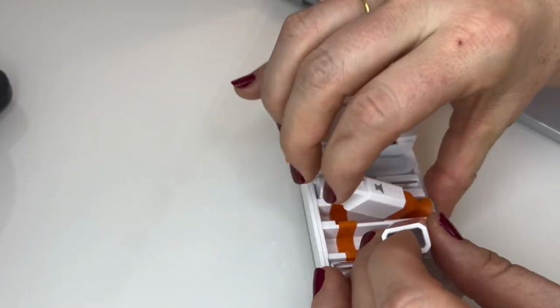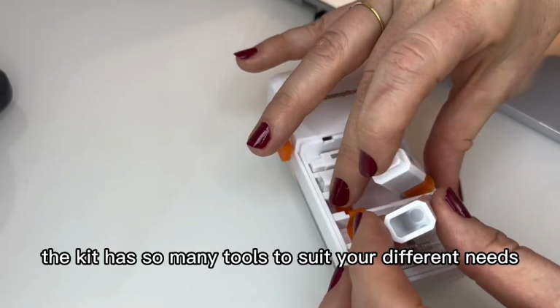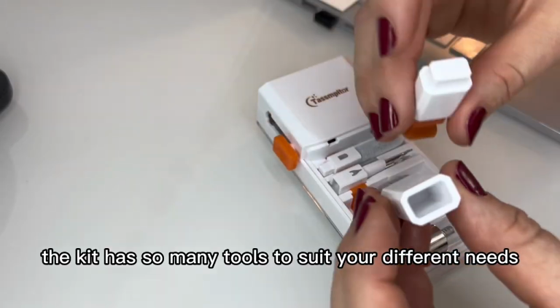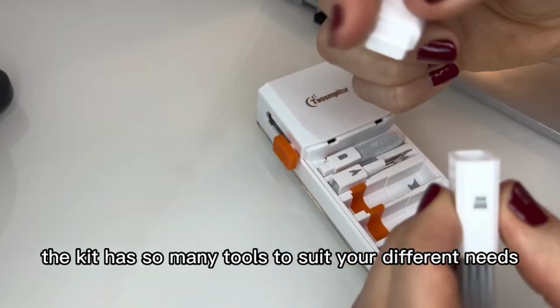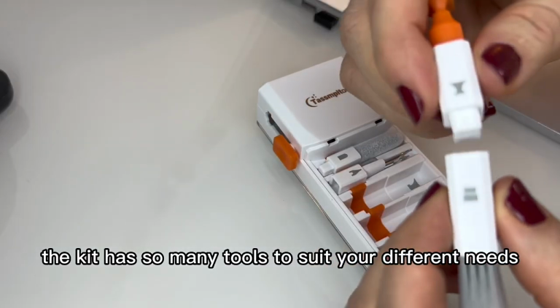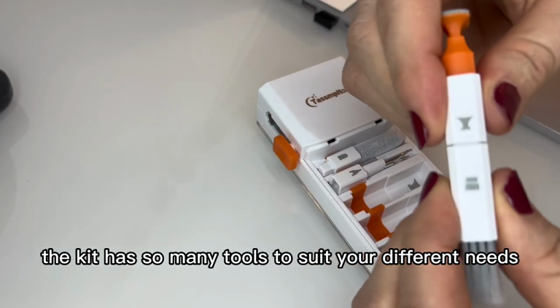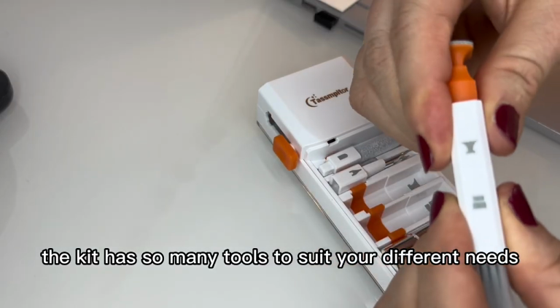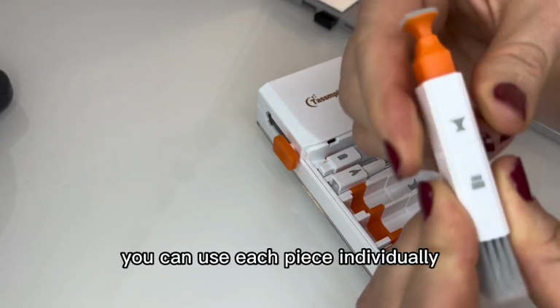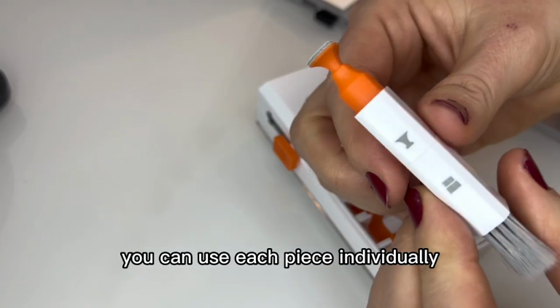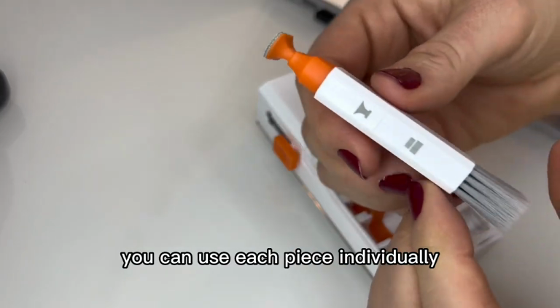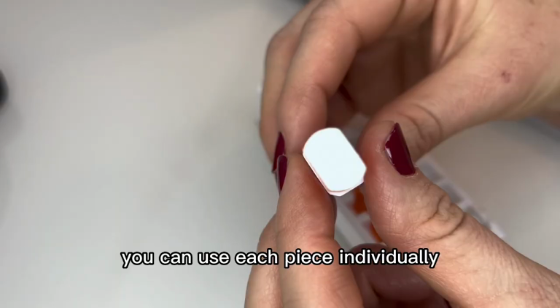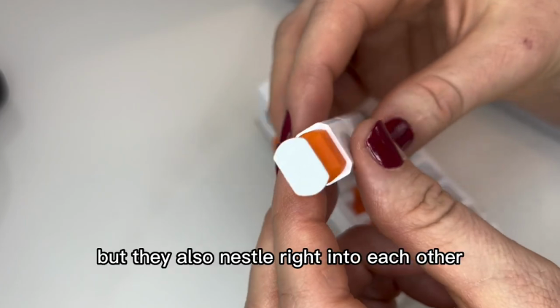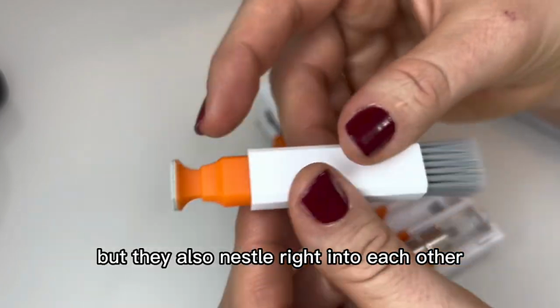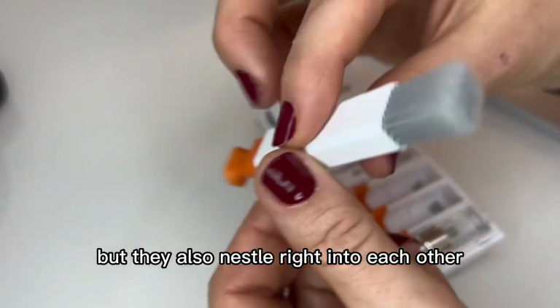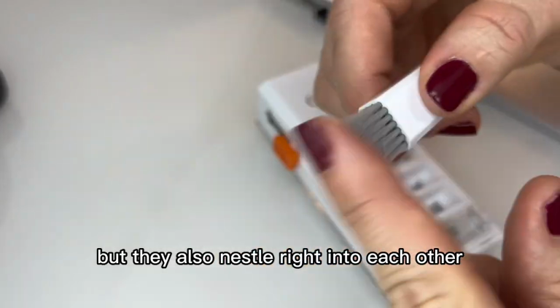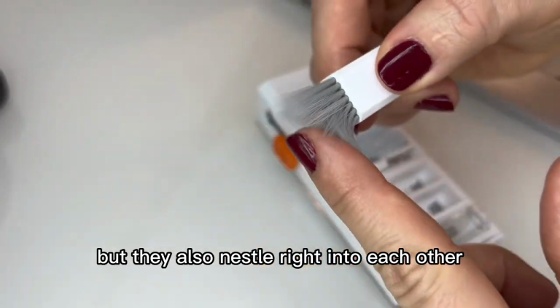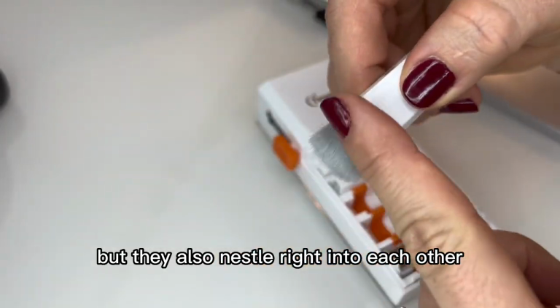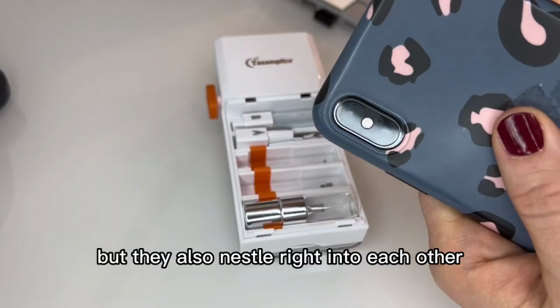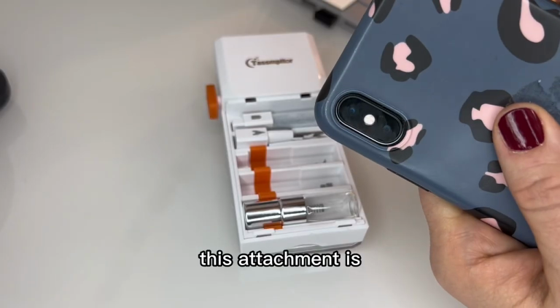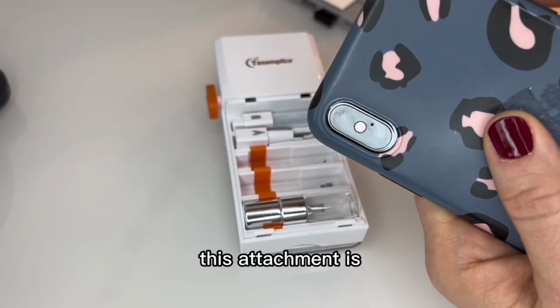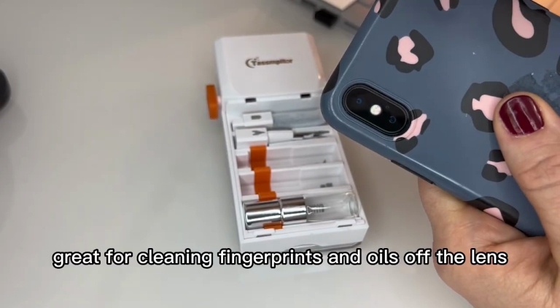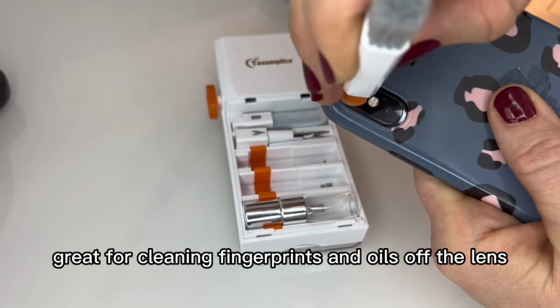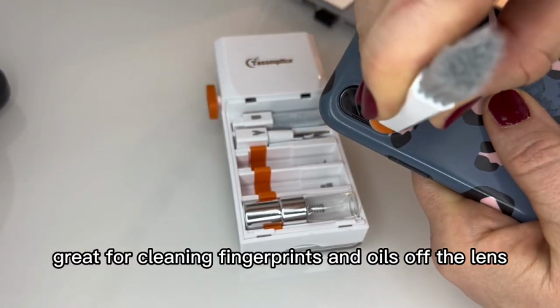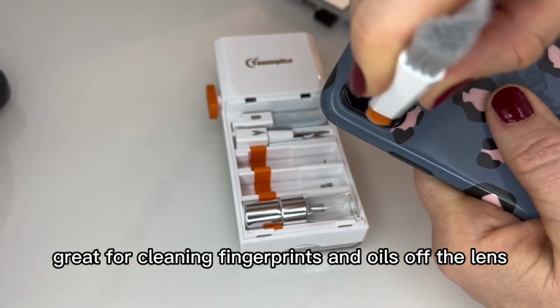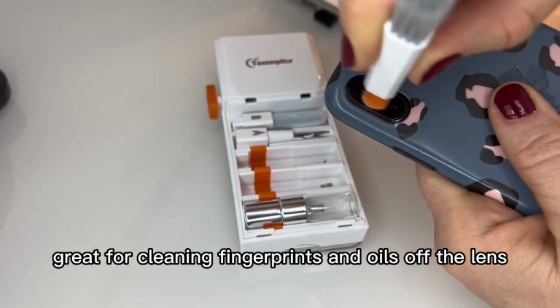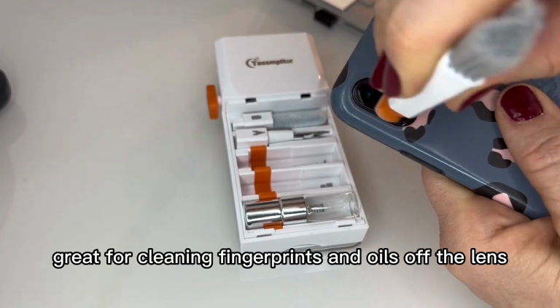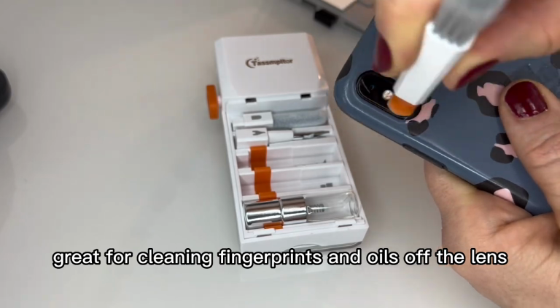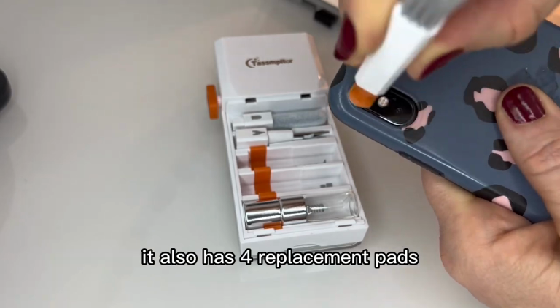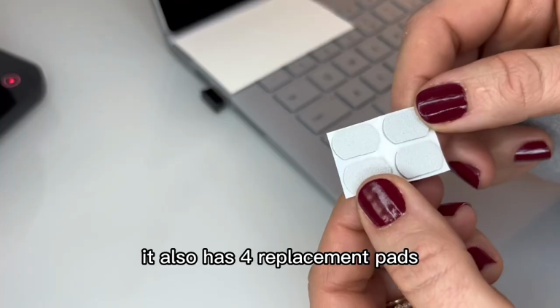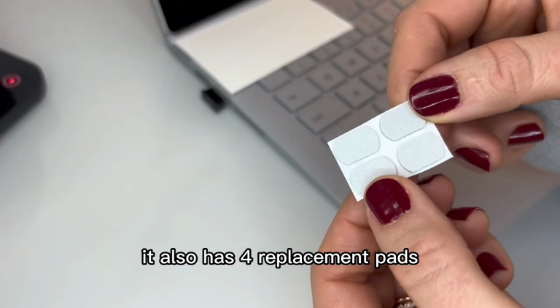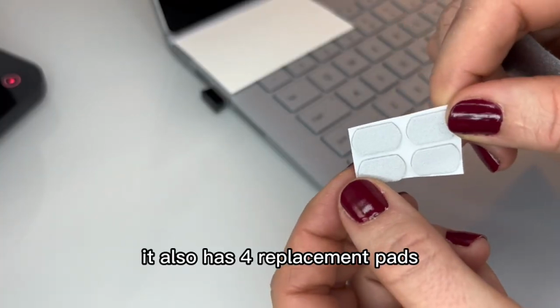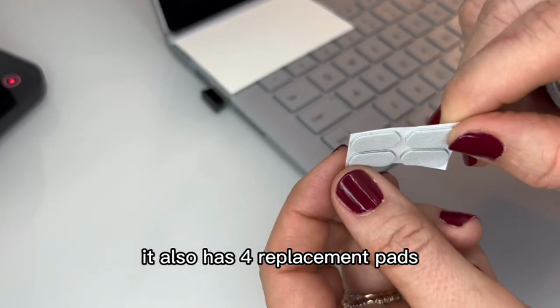The kit has so many tools to suit your different needs. You can use each piece individually but they also nestle right into each other. This attachment is great for cleaning fingerprints and oils off the lens. It also has four replacement pads.